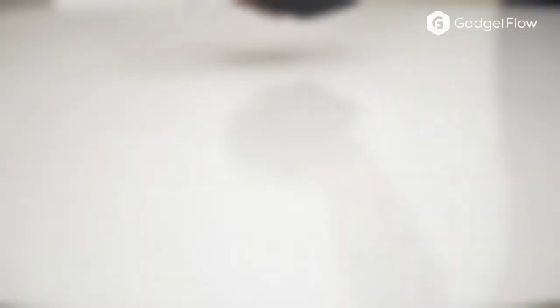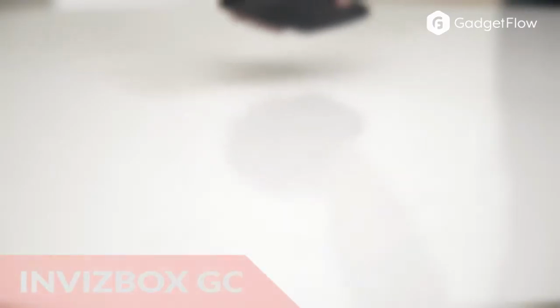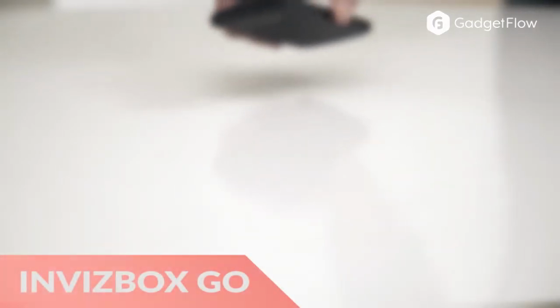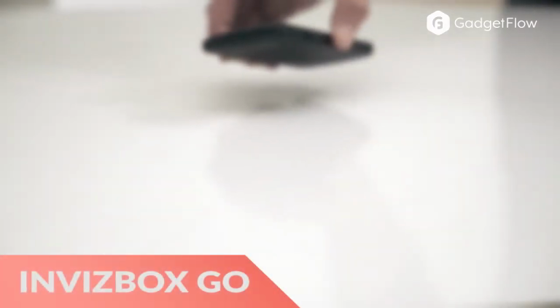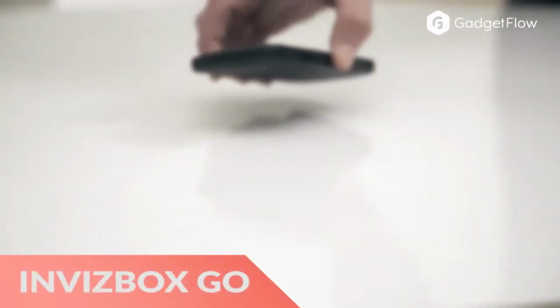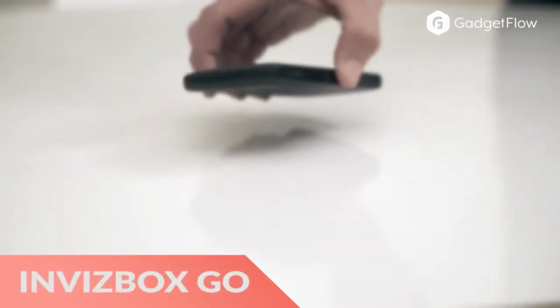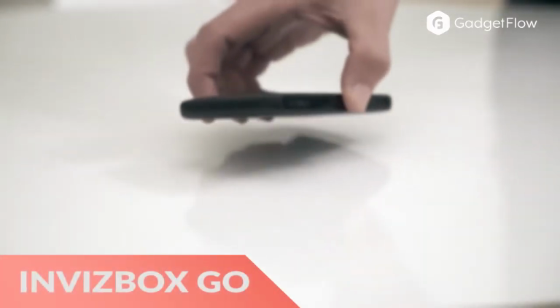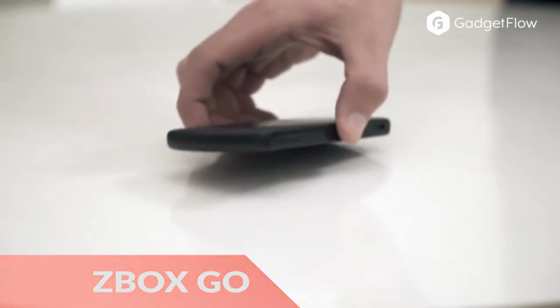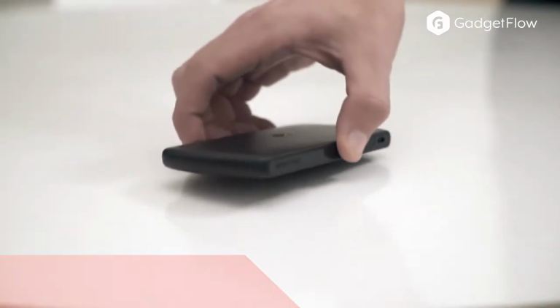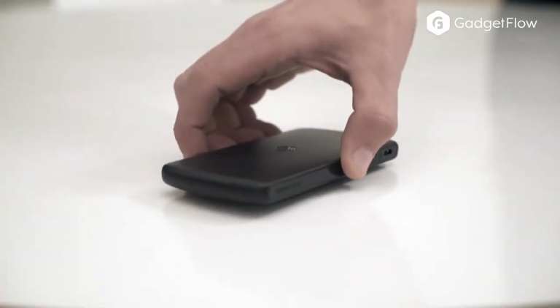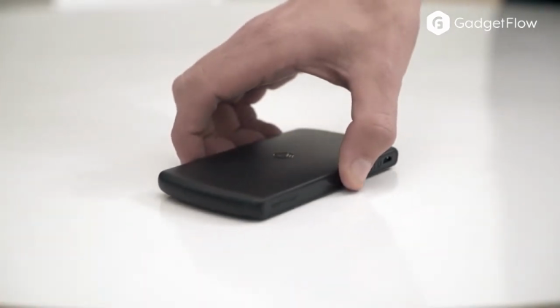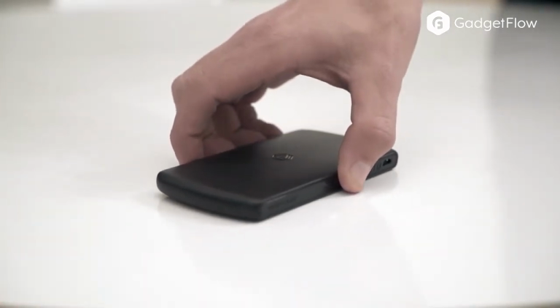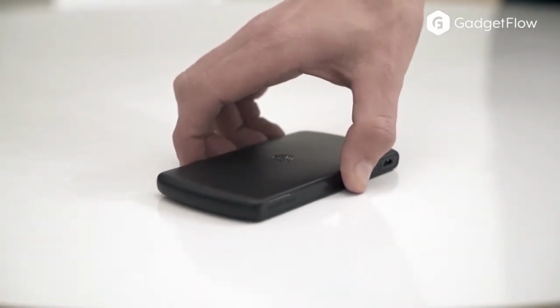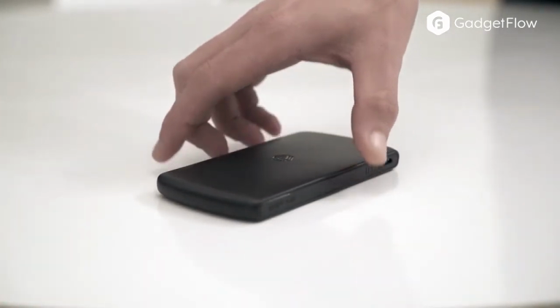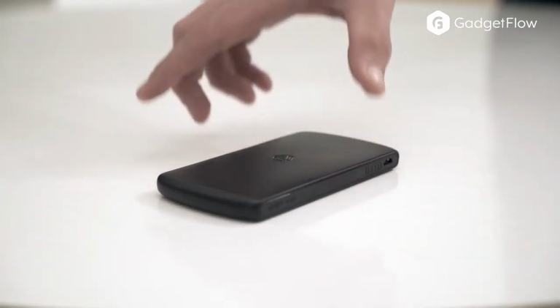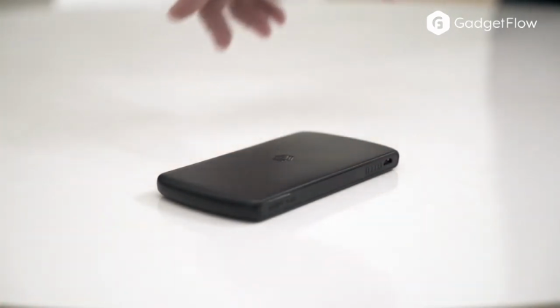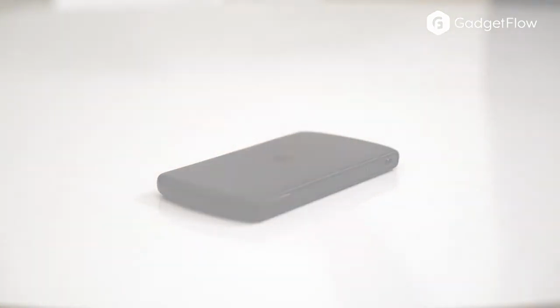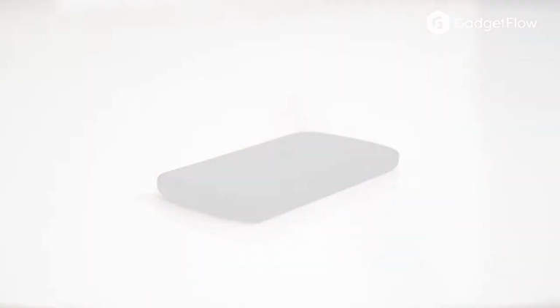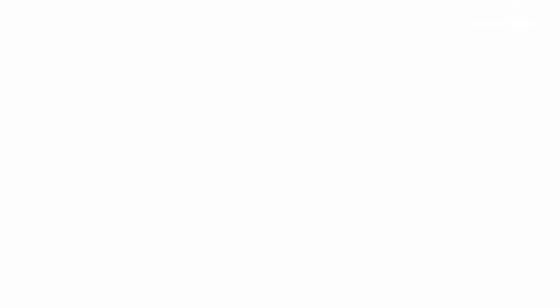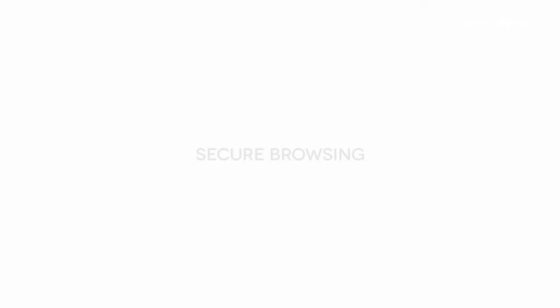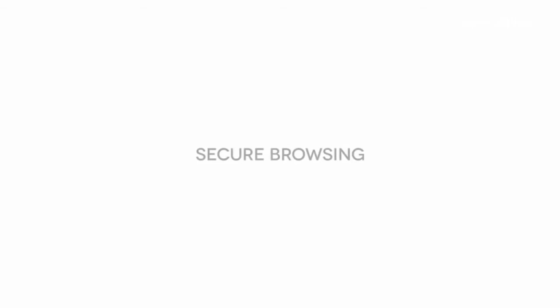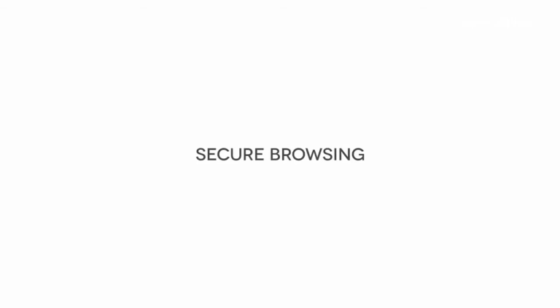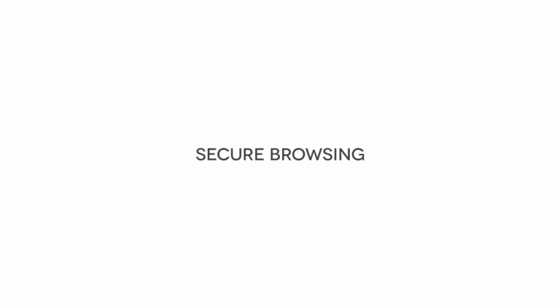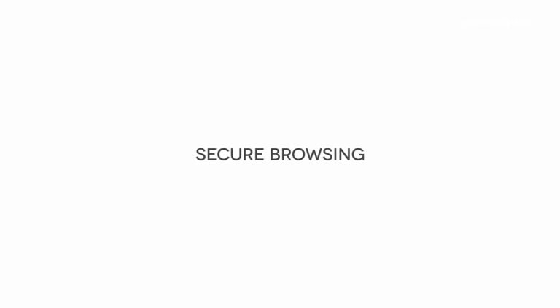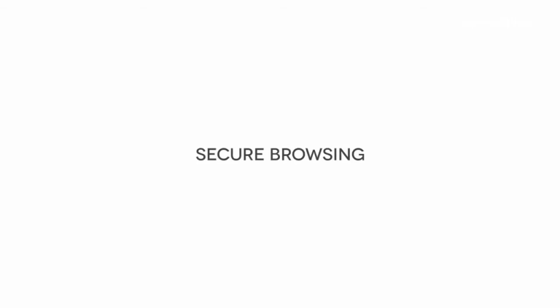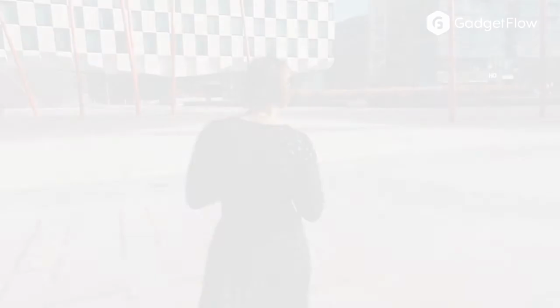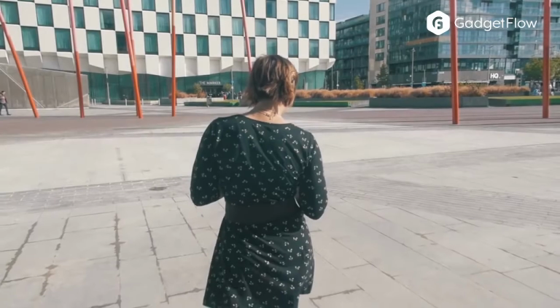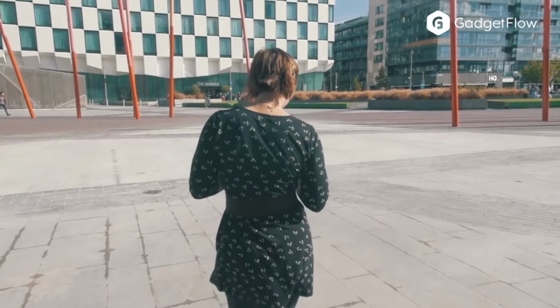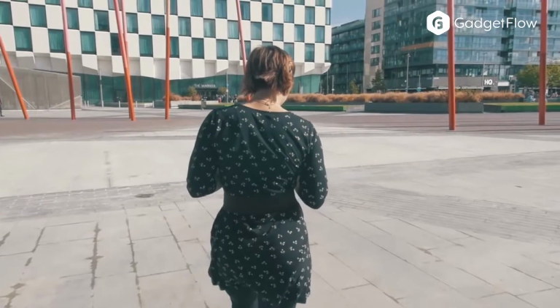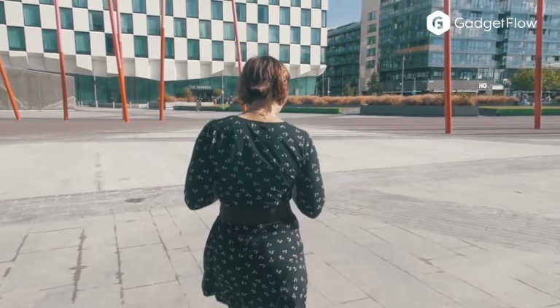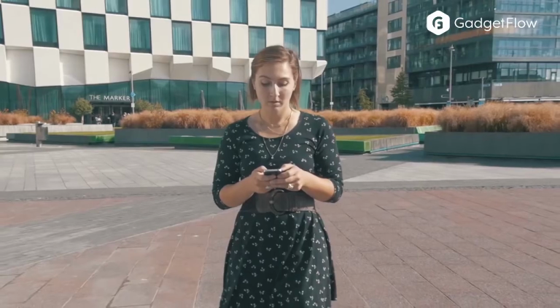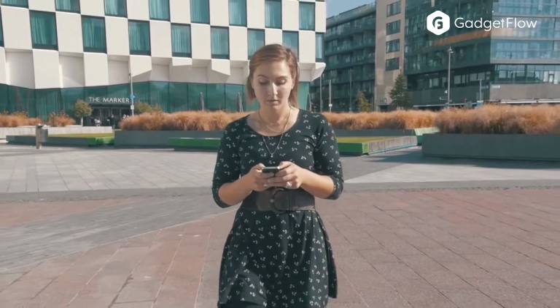Hi there, this is Wes with the Gadget Flow and today we are showcasing the Invisbox Go Portable VPN Device. This single device can protect all of your wireless devices without the use of software. Simply connect to it via Wi-Fi and you're good to go.